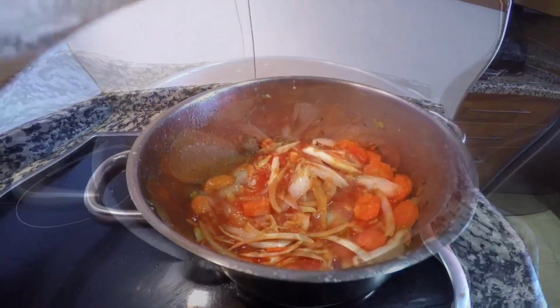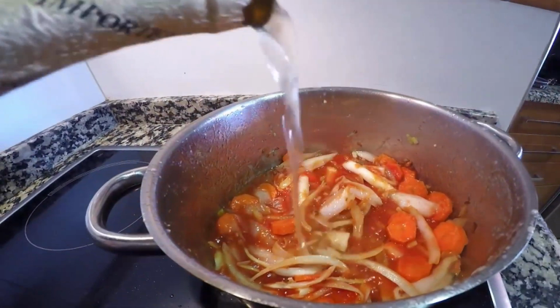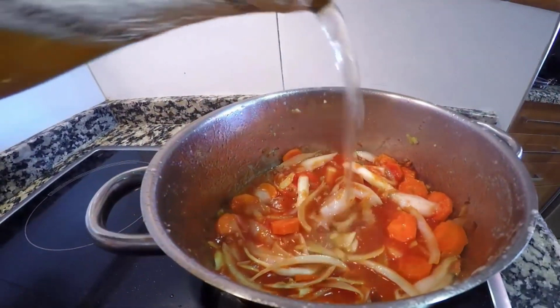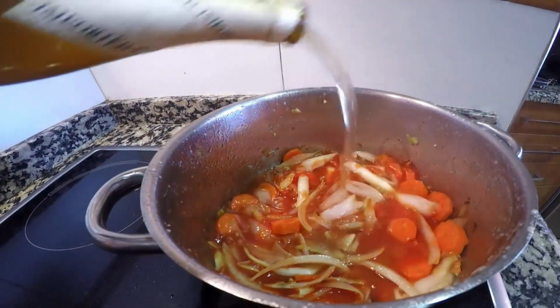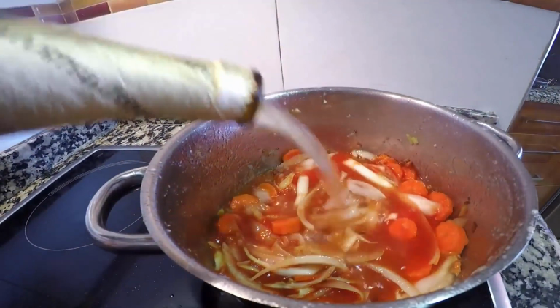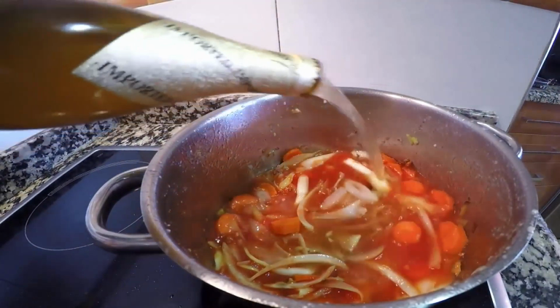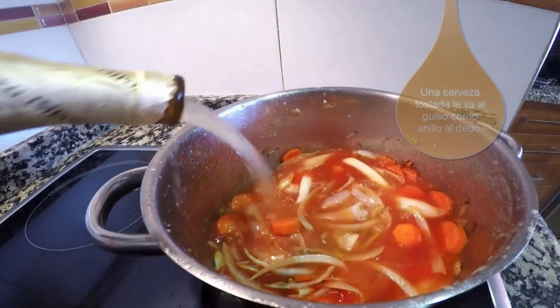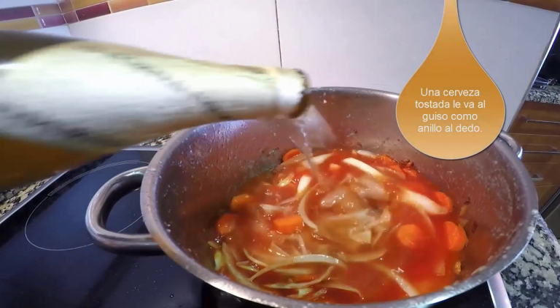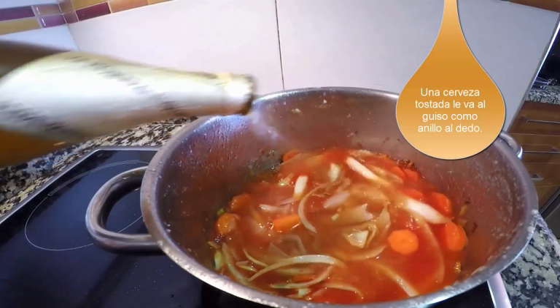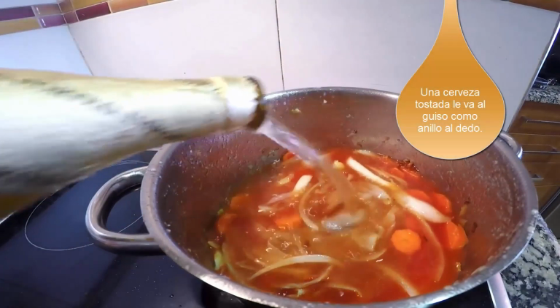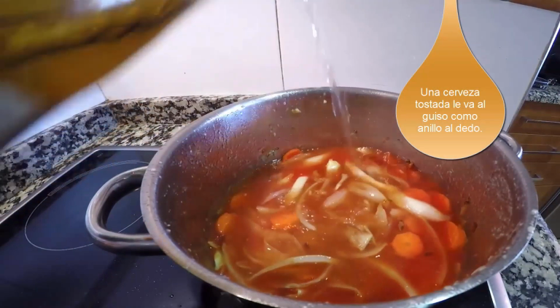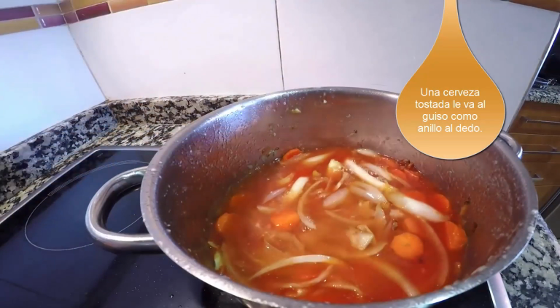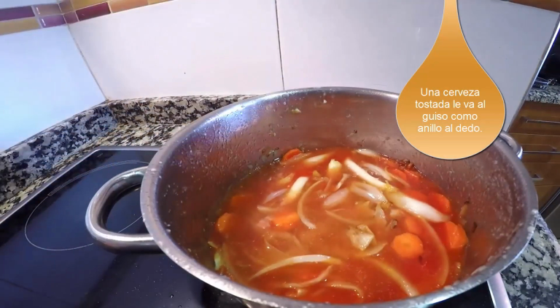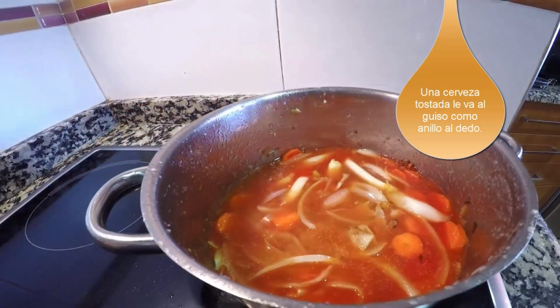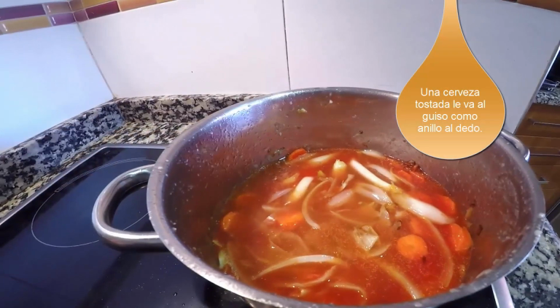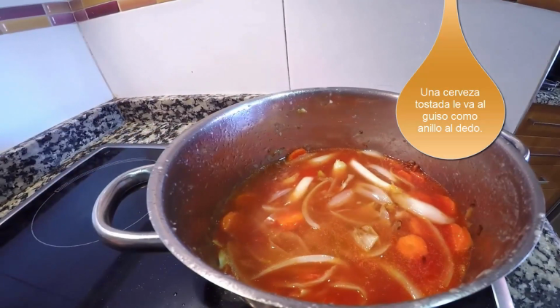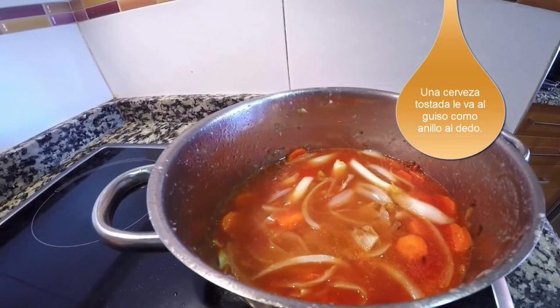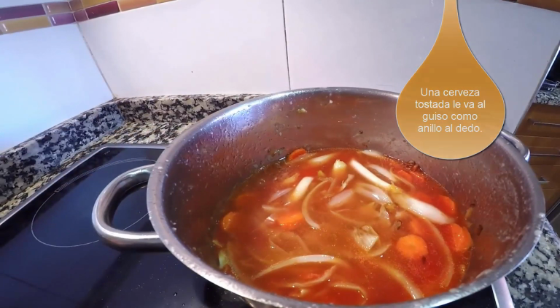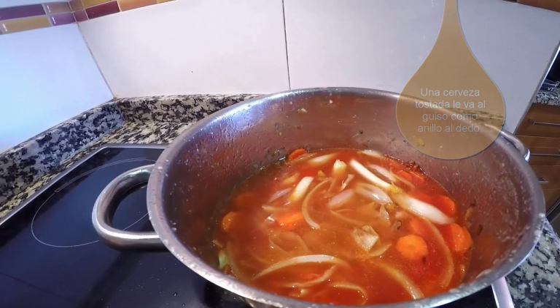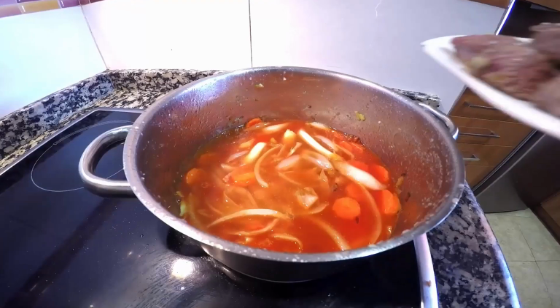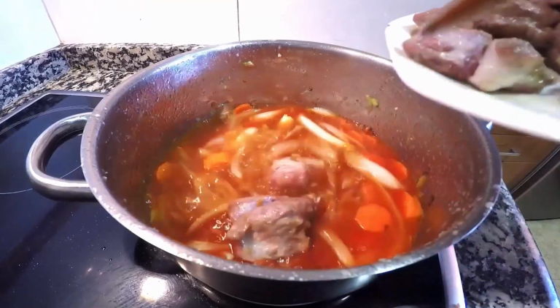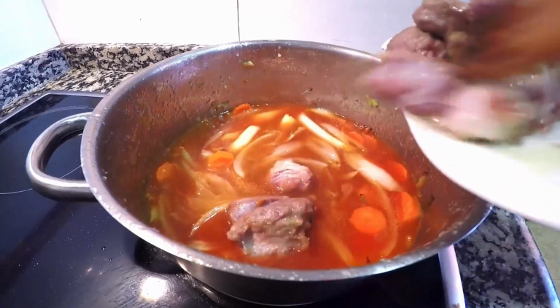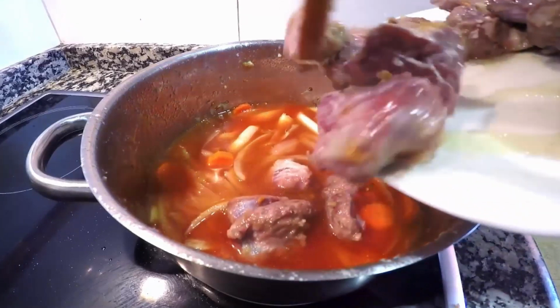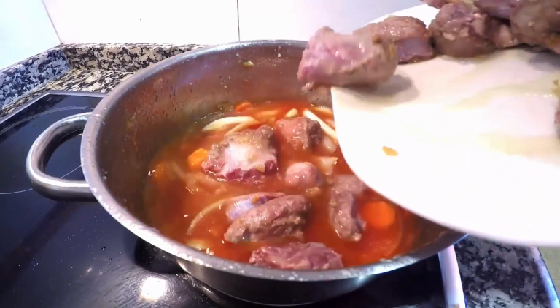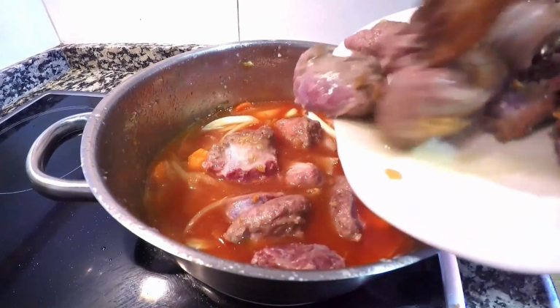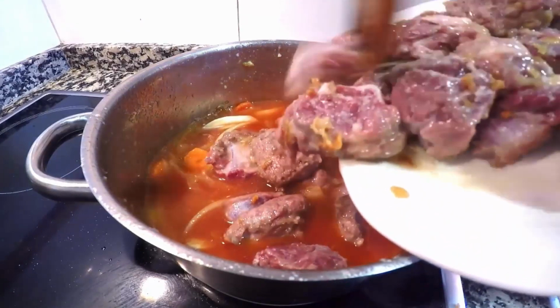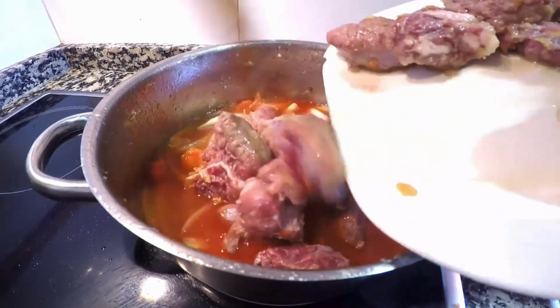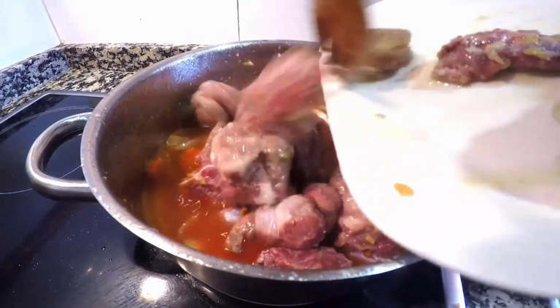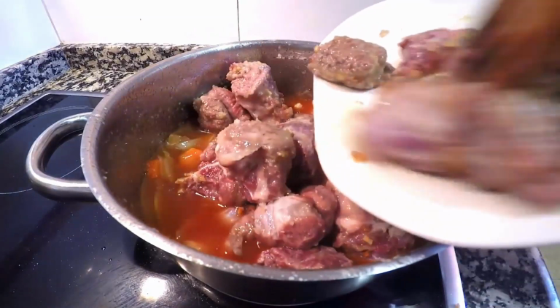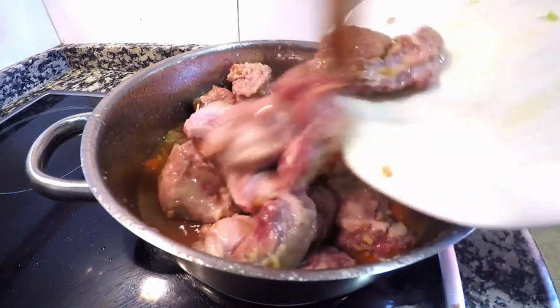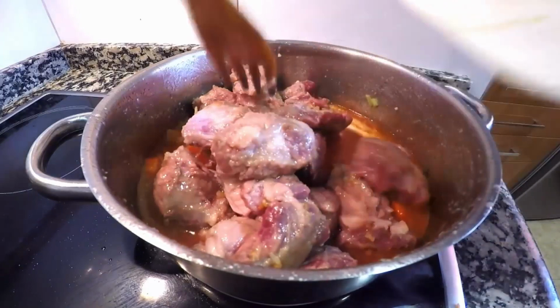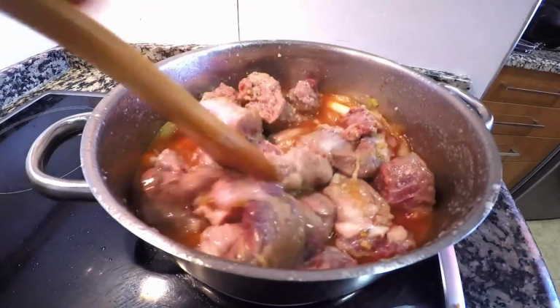Una vez añadido el tomate, dejamos 5 minutos al fuego y después agregamos la cerveza. Yo he elegido cerveza tostada, con una rubia que sea un poco dulce también os va bien. Añadimos también el caldo, esperamos un par de minutos y añadimos la carne.